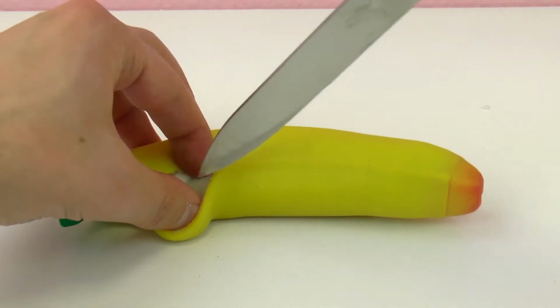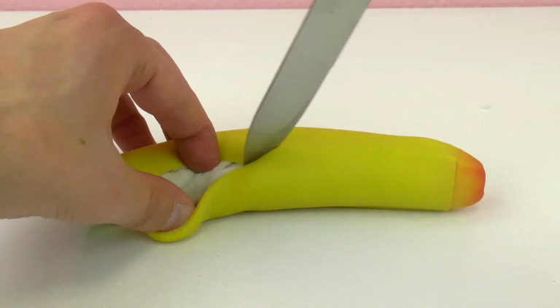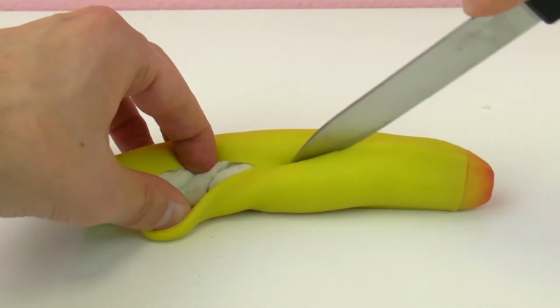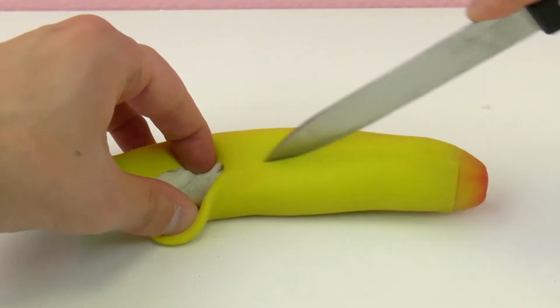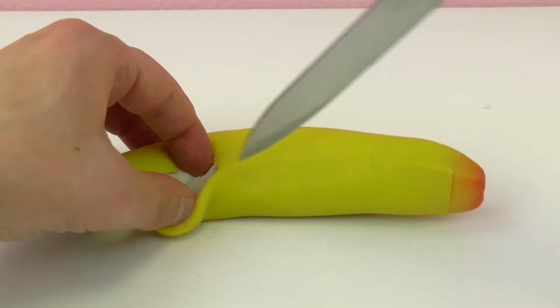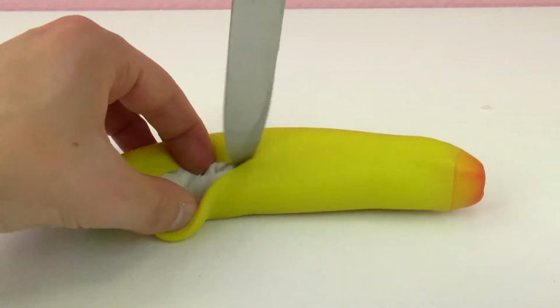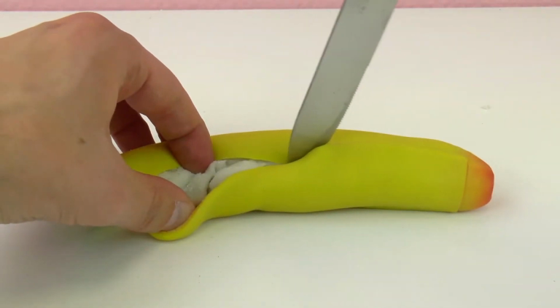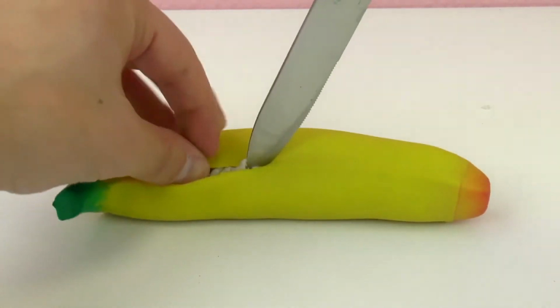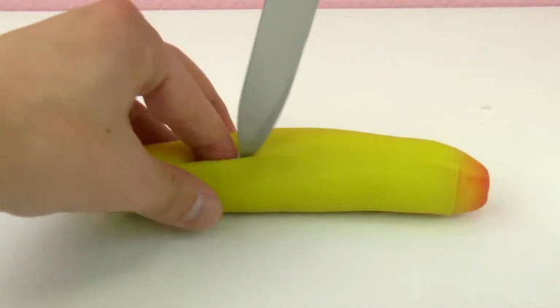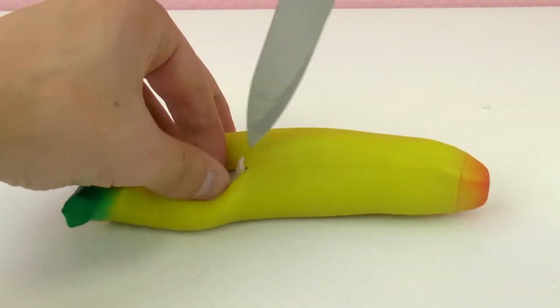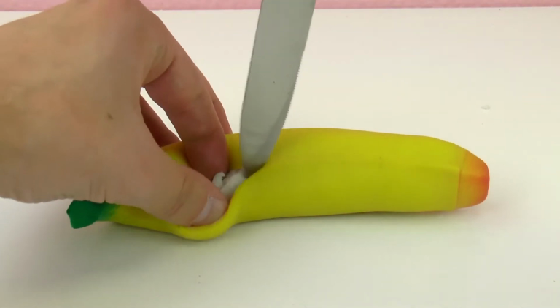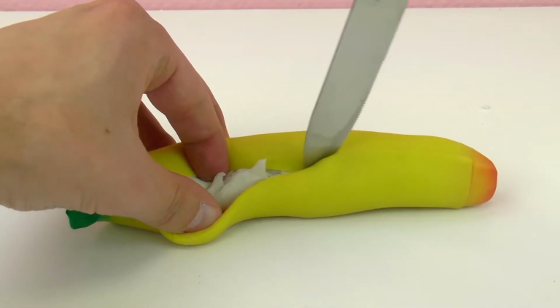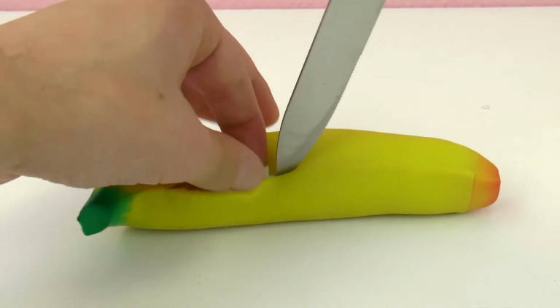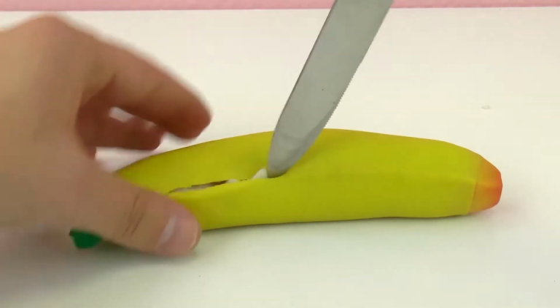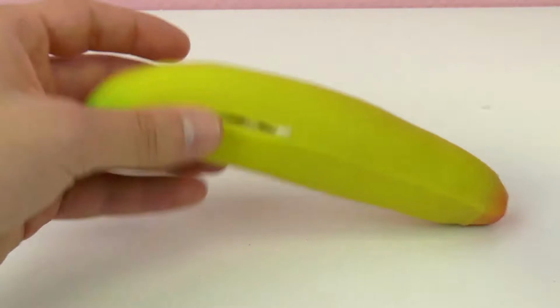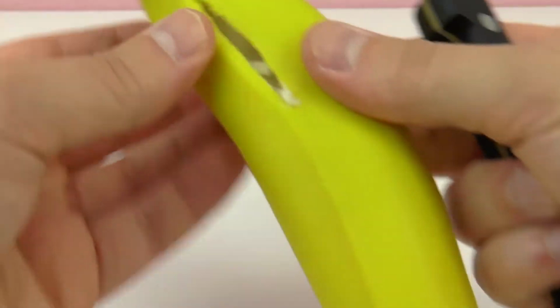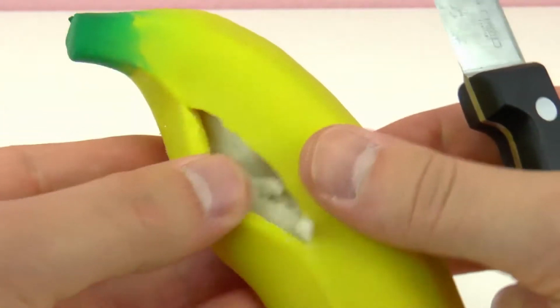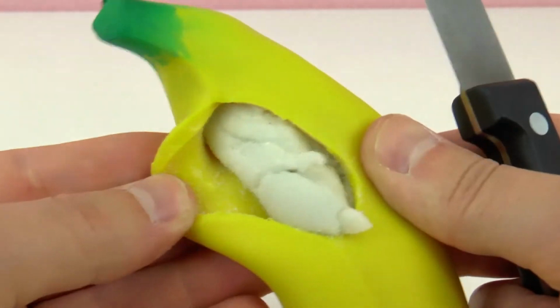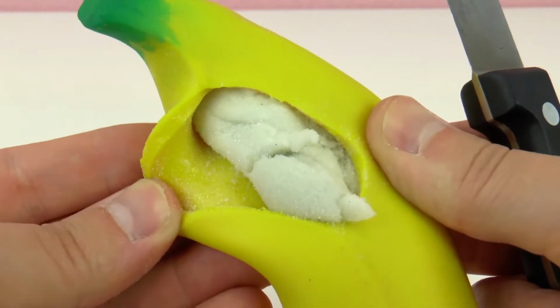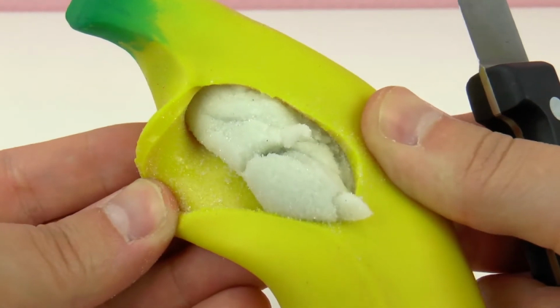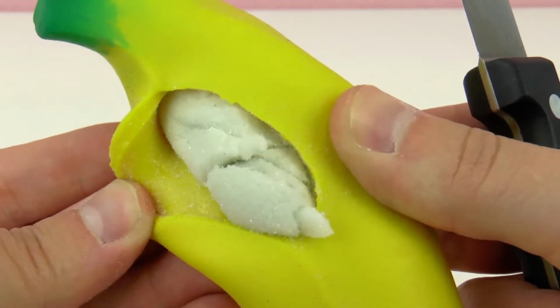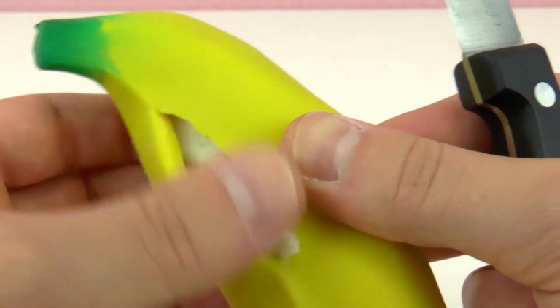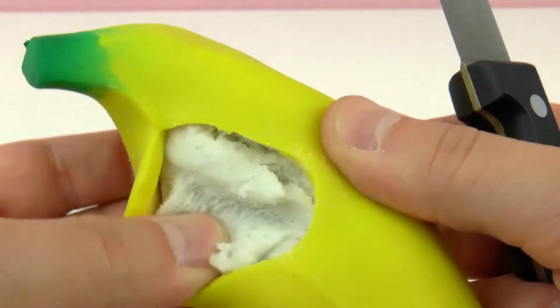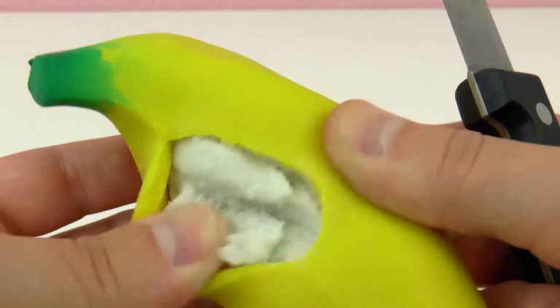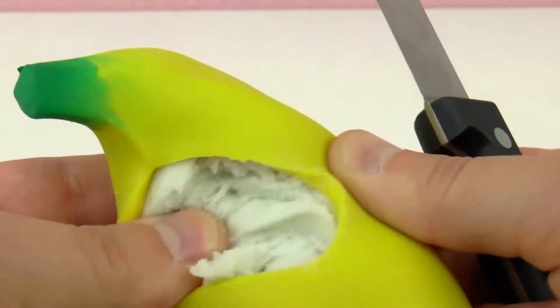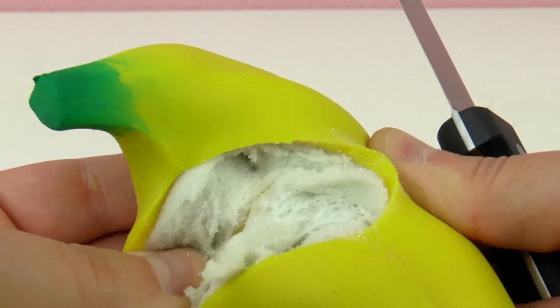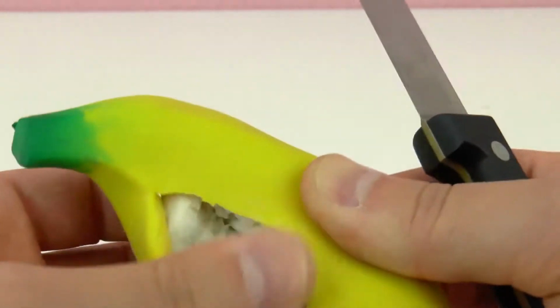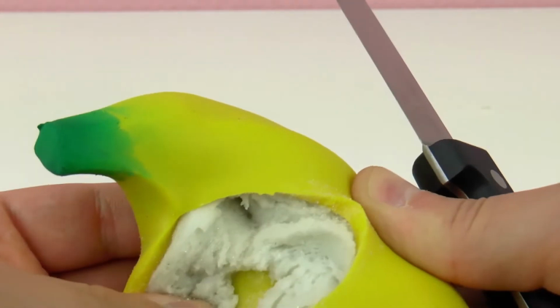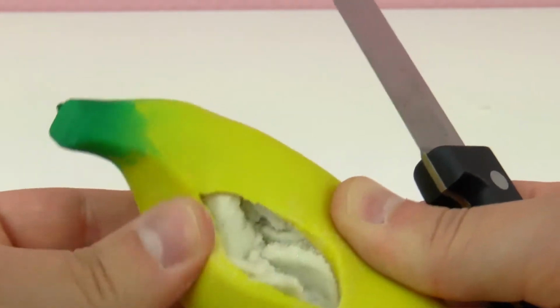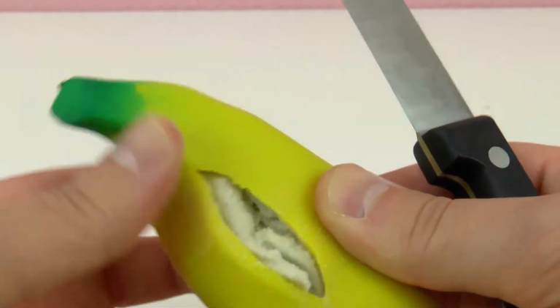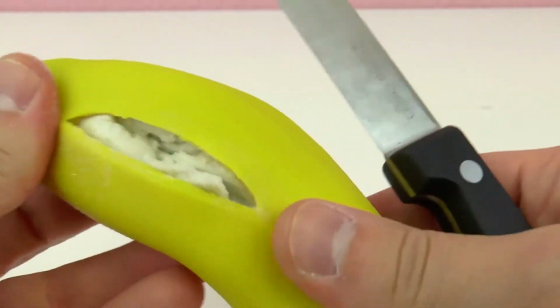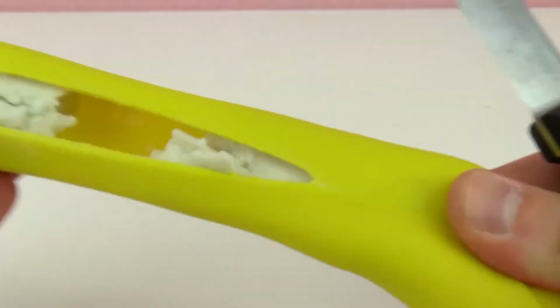Is this — is it sand? It's so interesting looking. Can you see that? It looks like it could be sand, but maybe like magic sand.